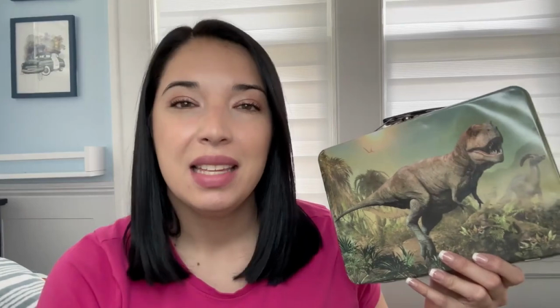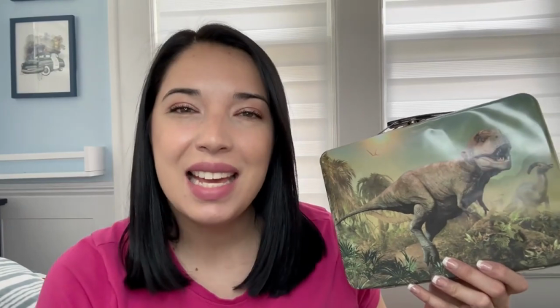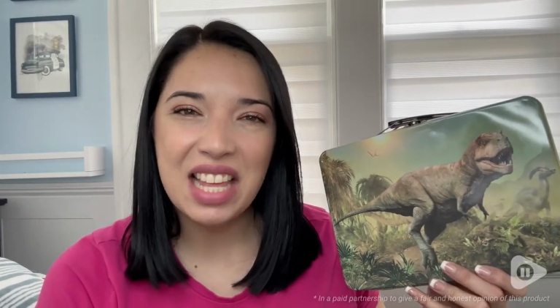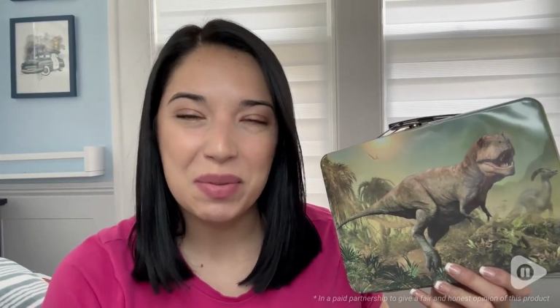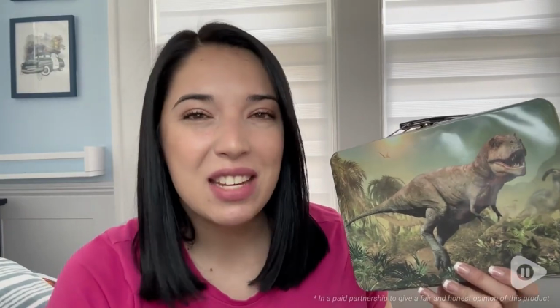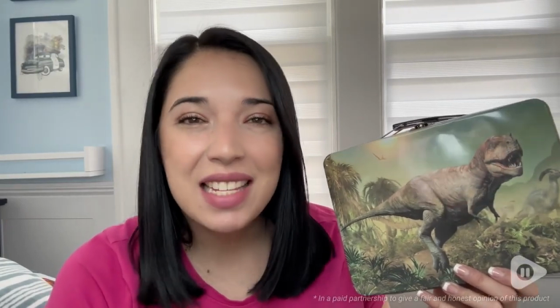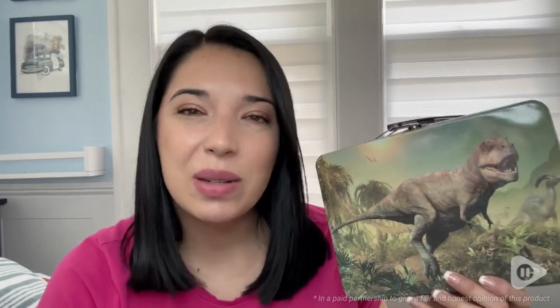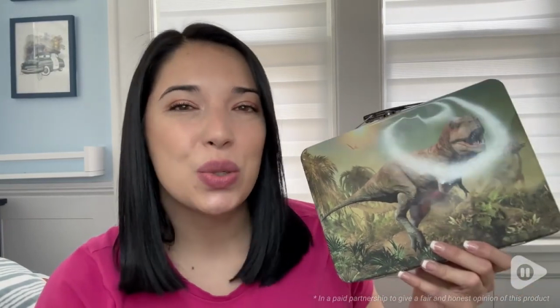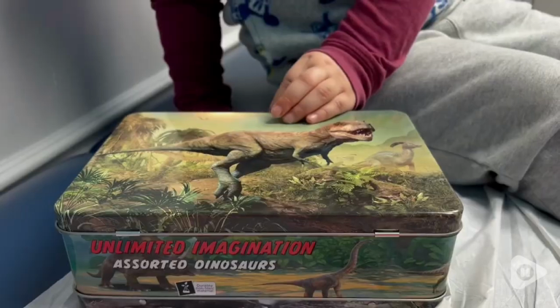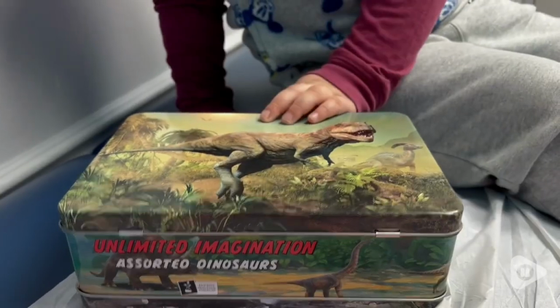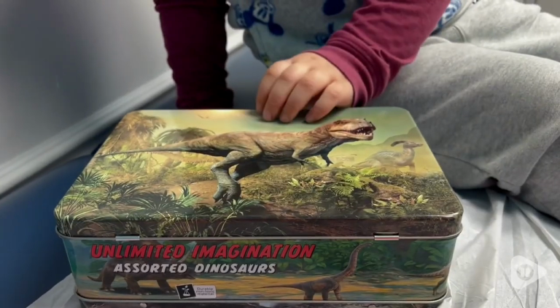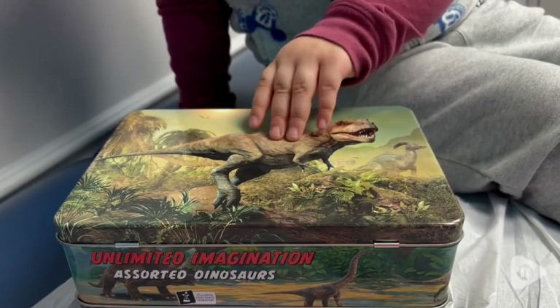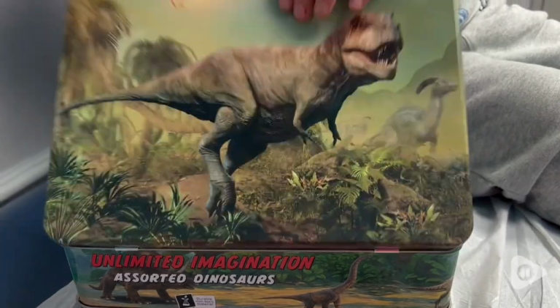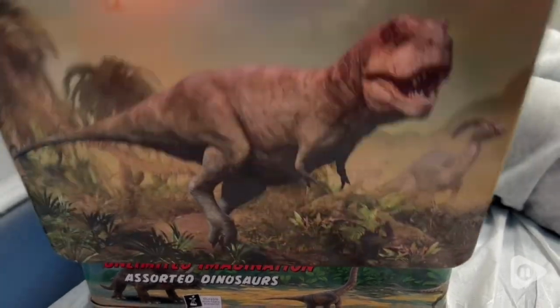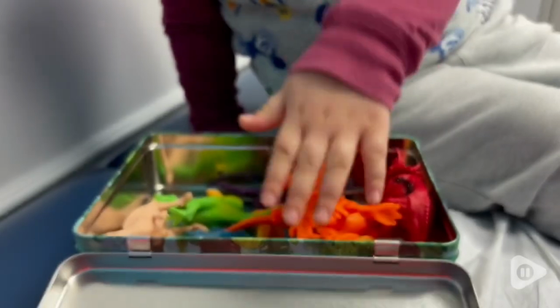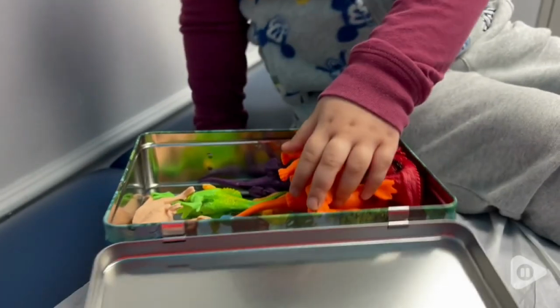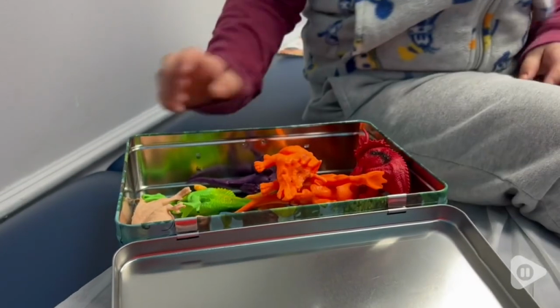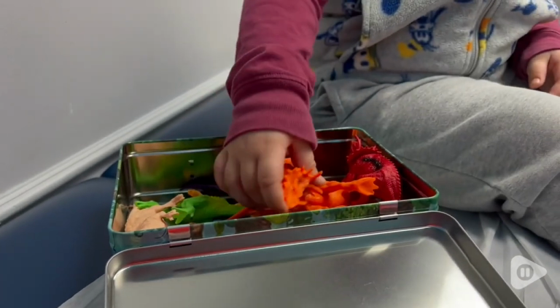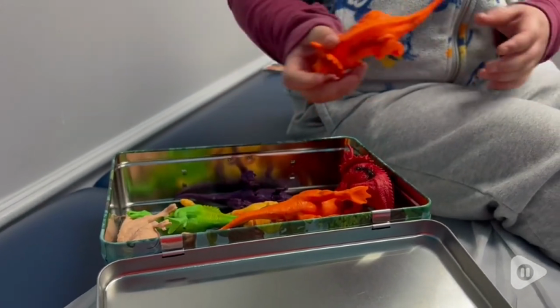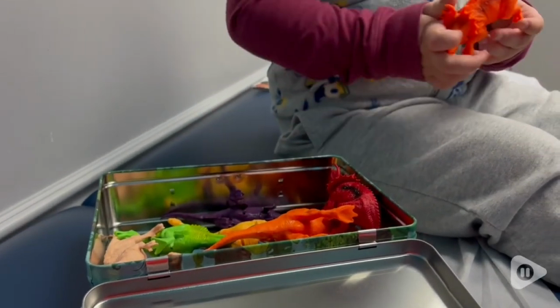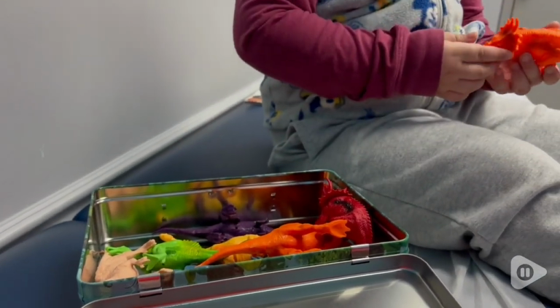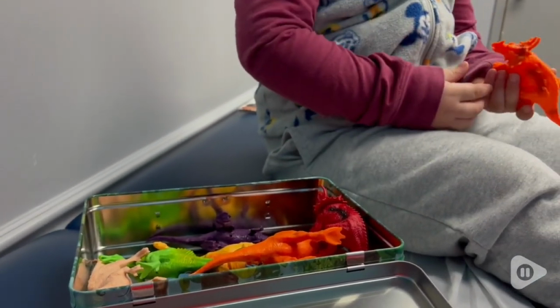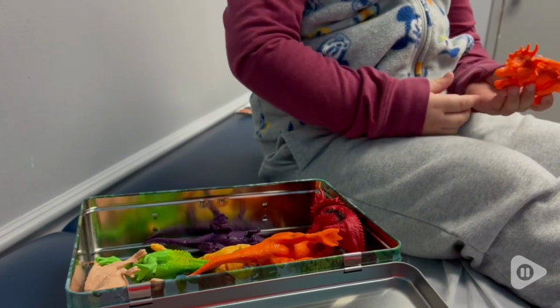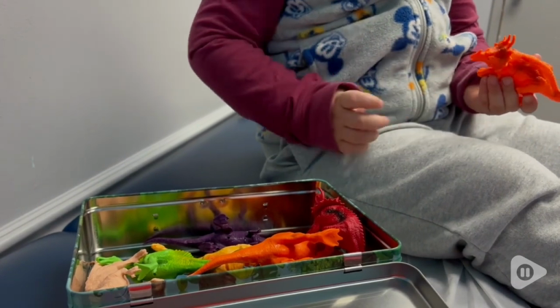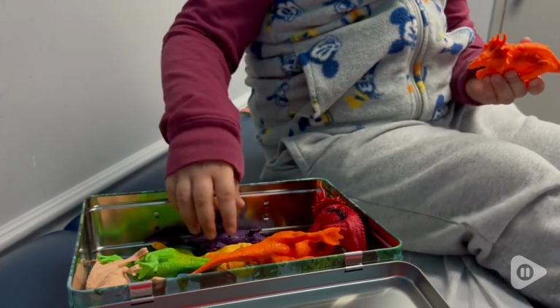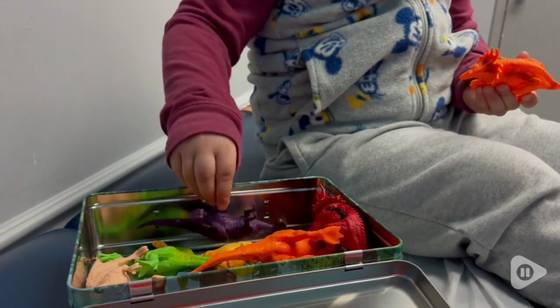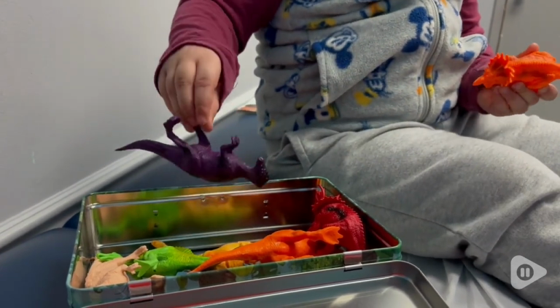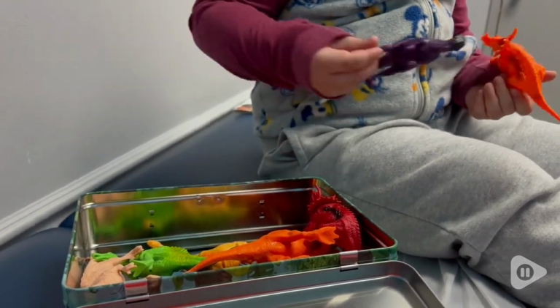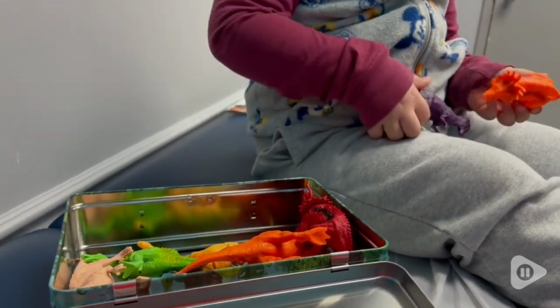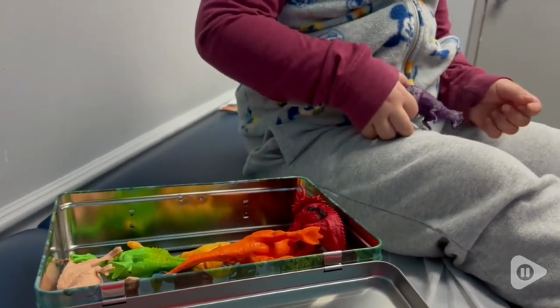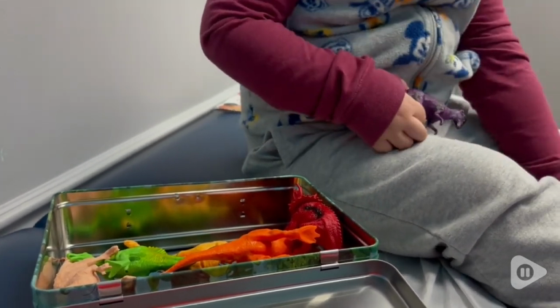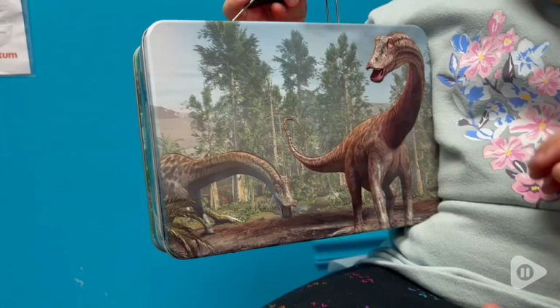Hi guys, this is Stephanie from WTI and today I wanted to show you the Playbee Dinosaur Toys. This is a super fun toy. My kids have enjoyed playing with it for a long time. It comes with 12 7-inch dinosaurs in a variety of fun colors.